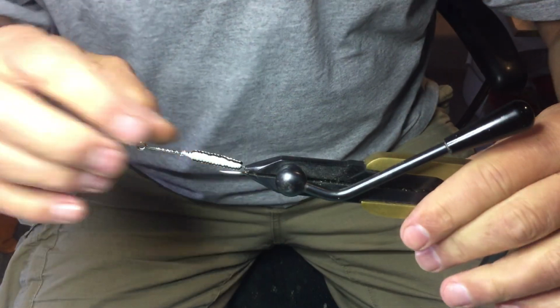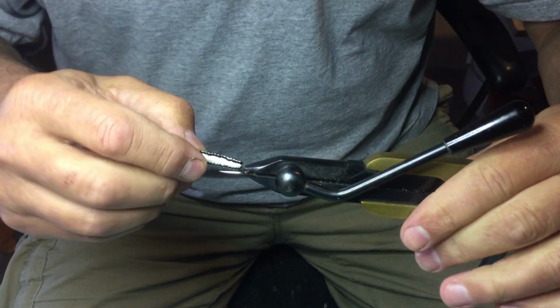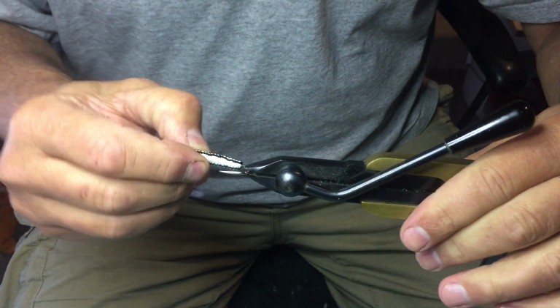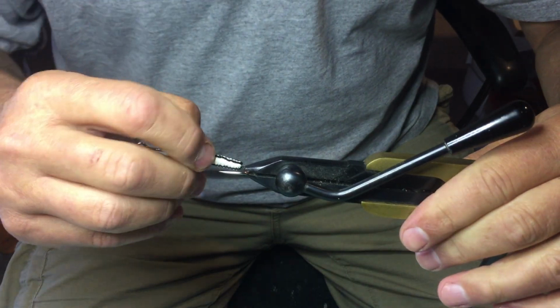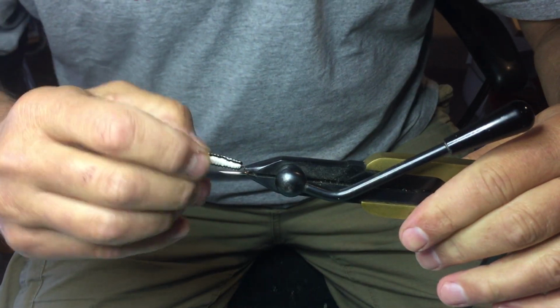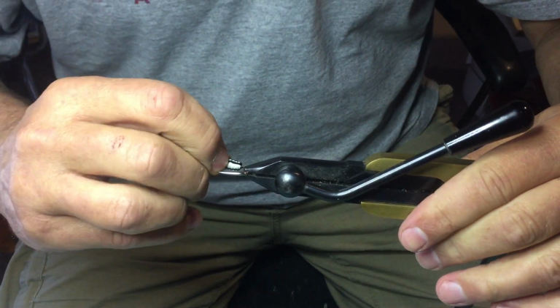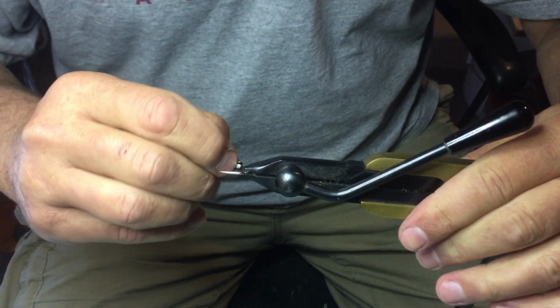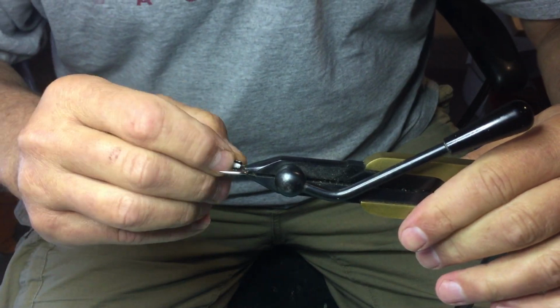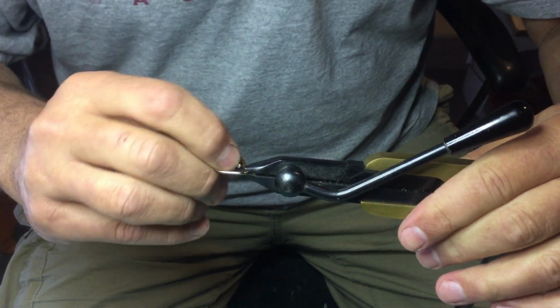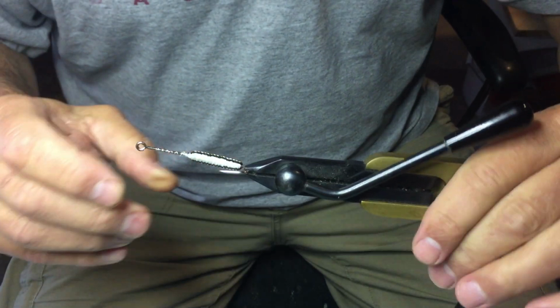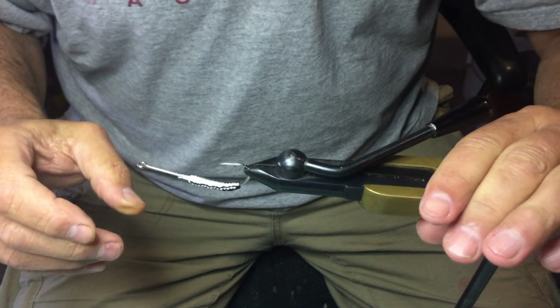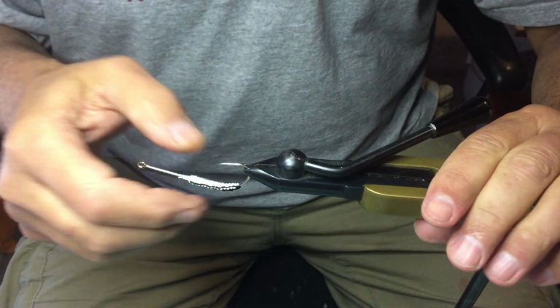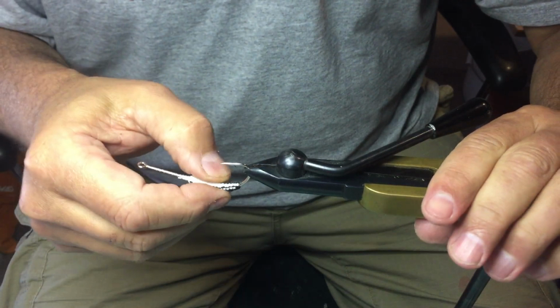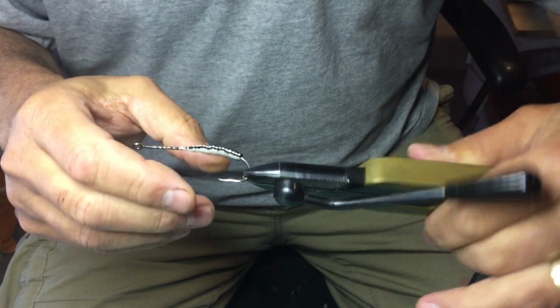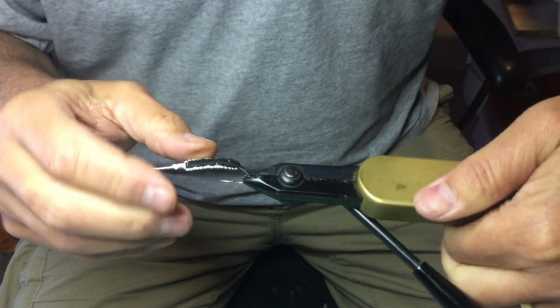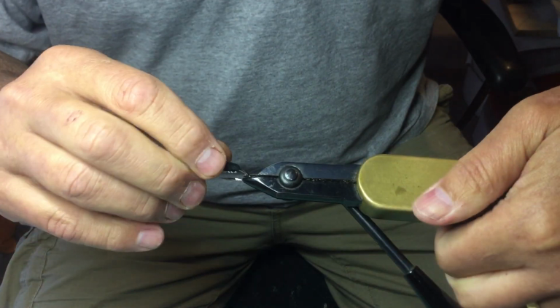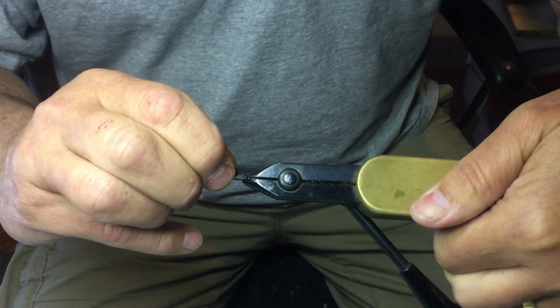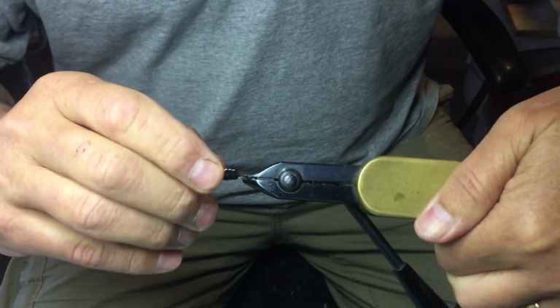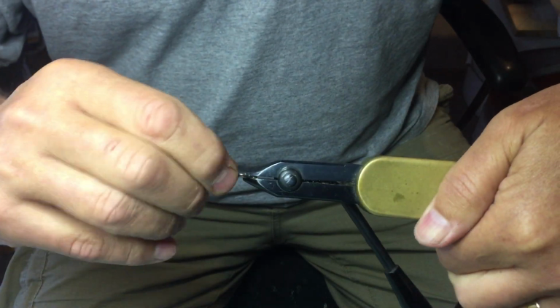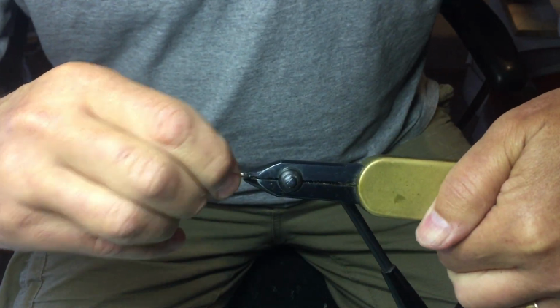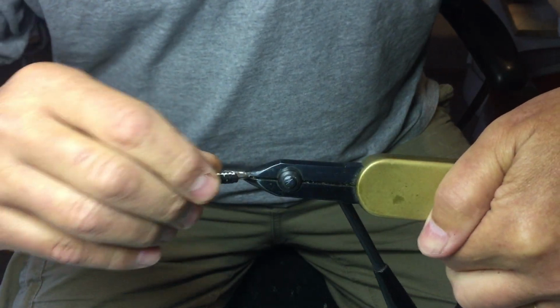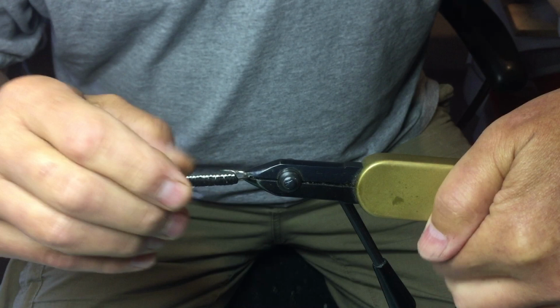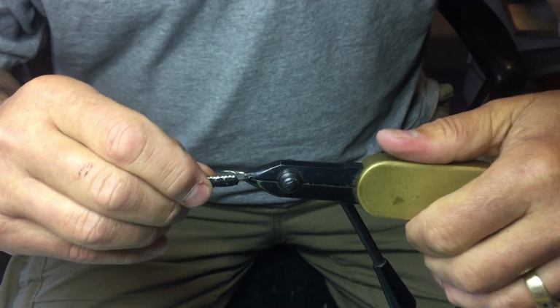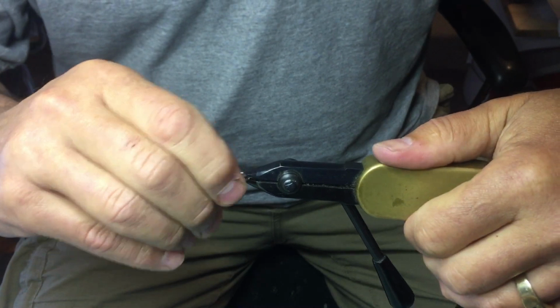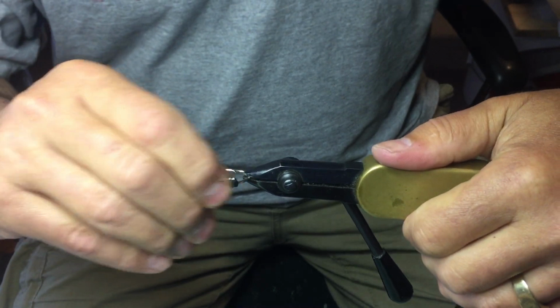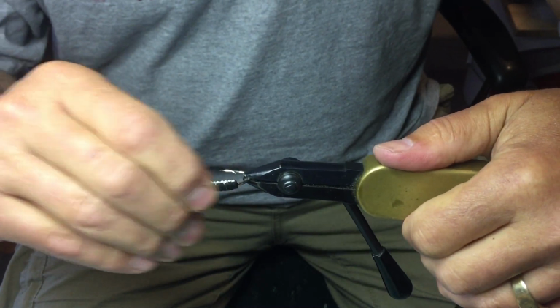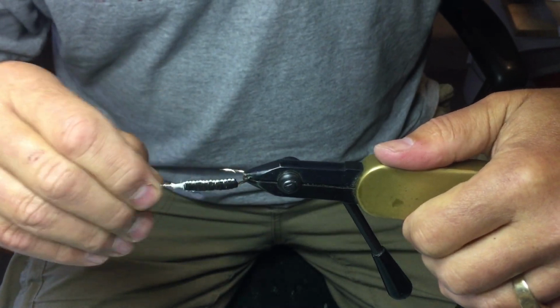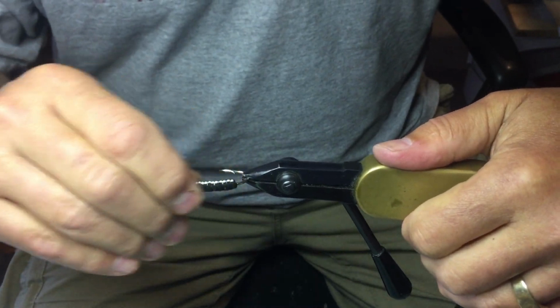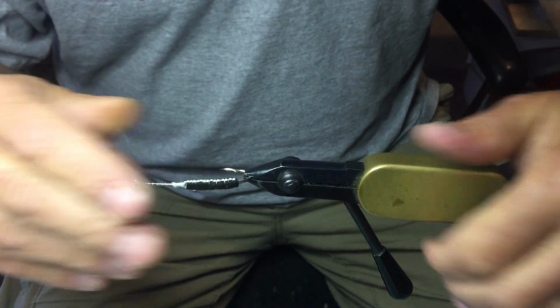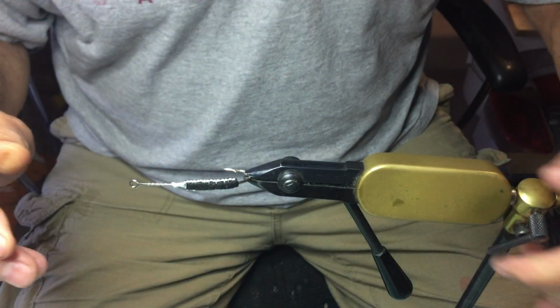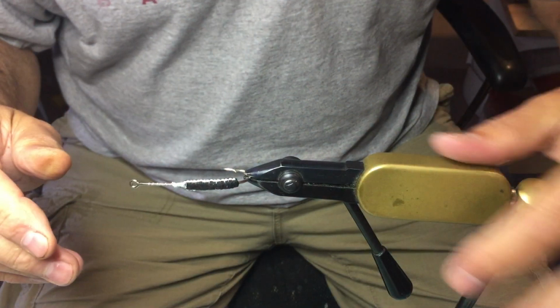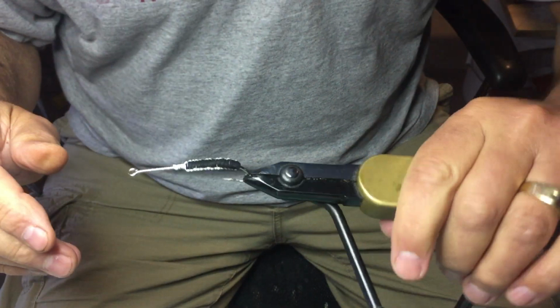Then you kind of straighten it out with your fingers. The key is the lead underneath — to get a nice flat stonefly look to it. You can use that weave on a number of different flies.